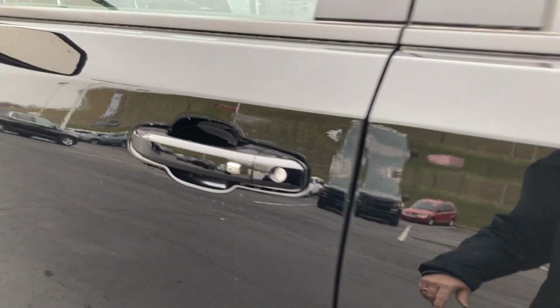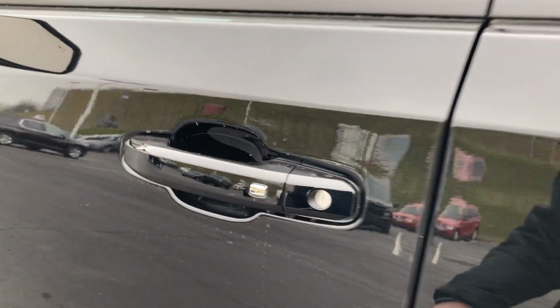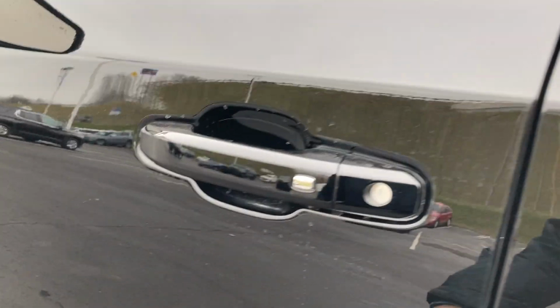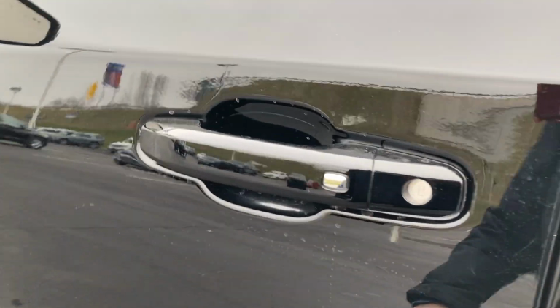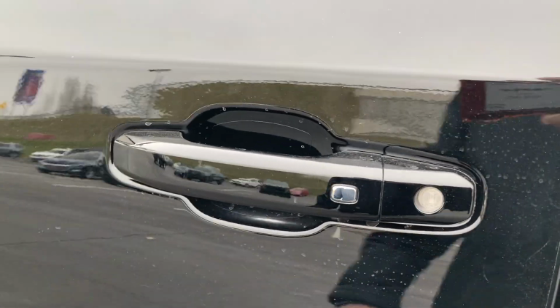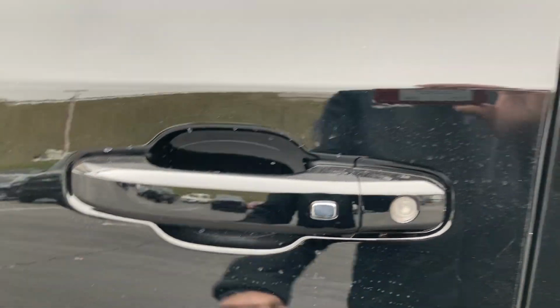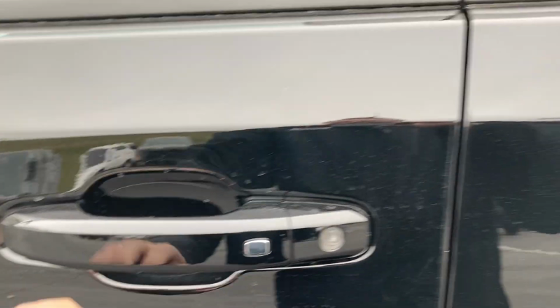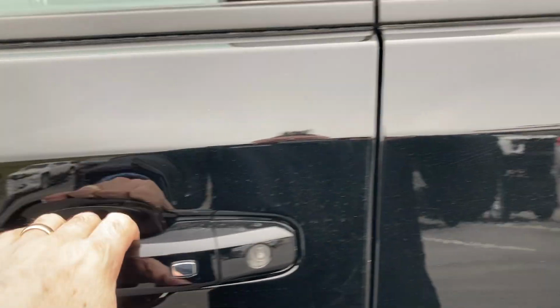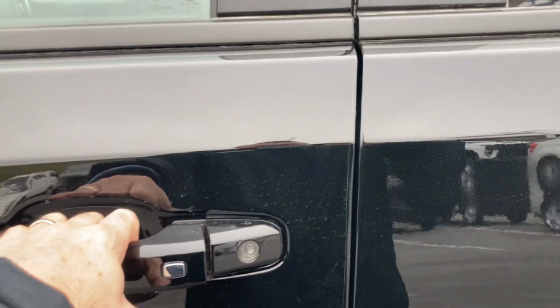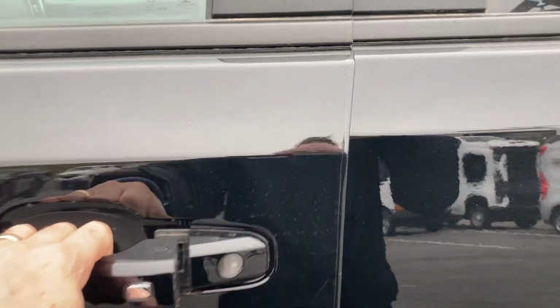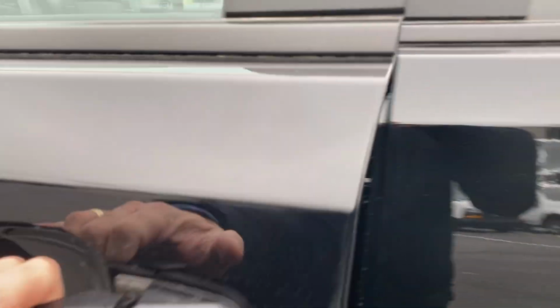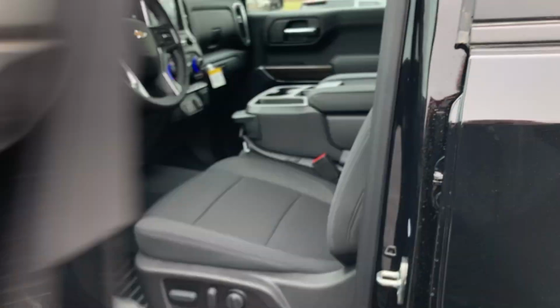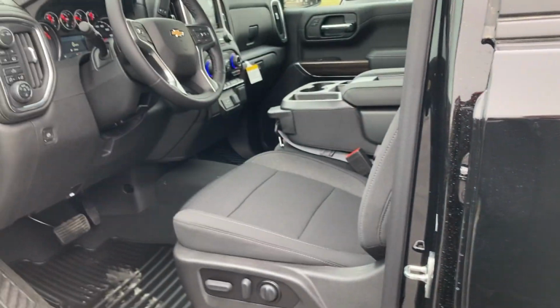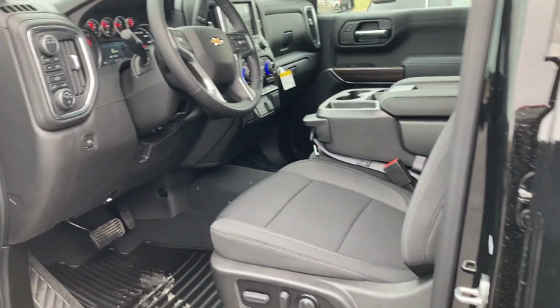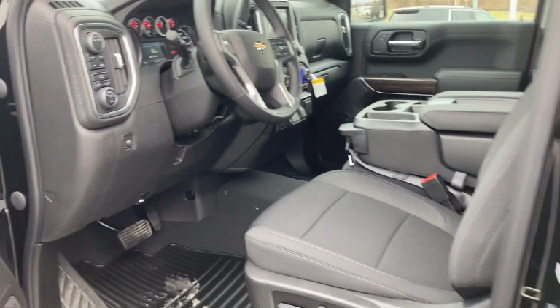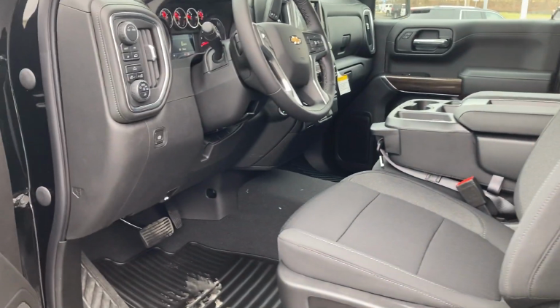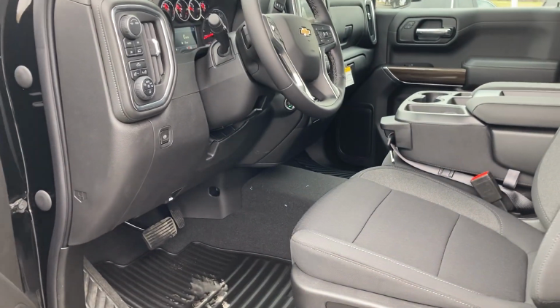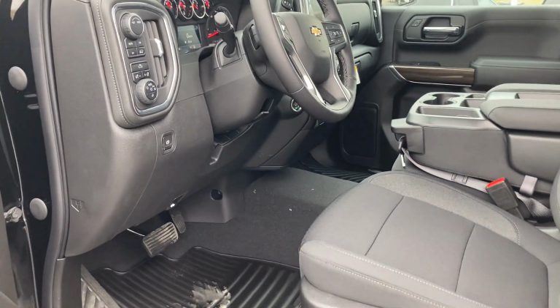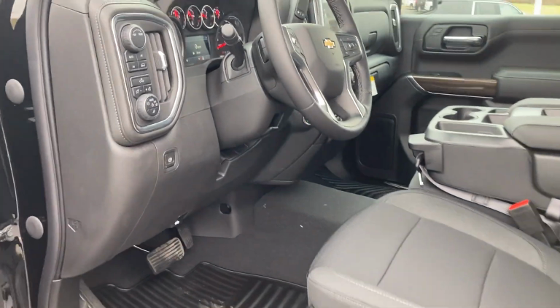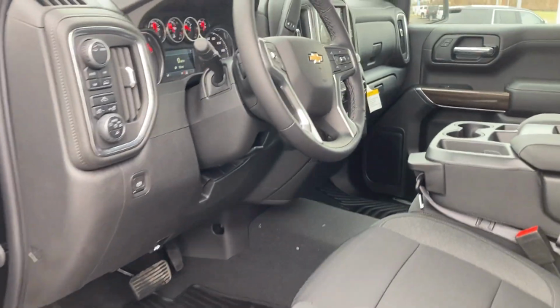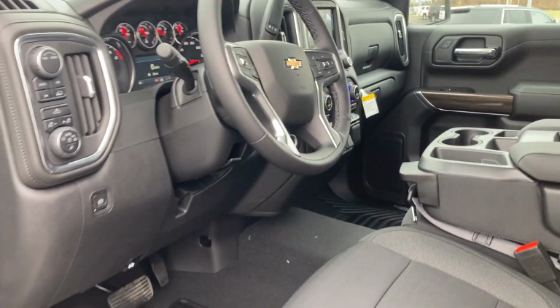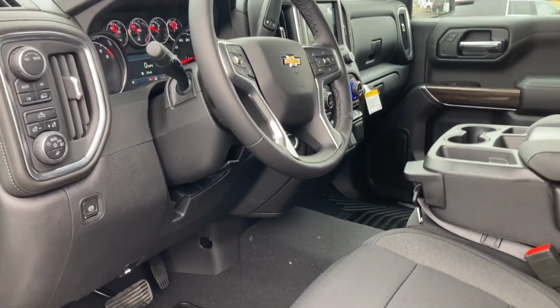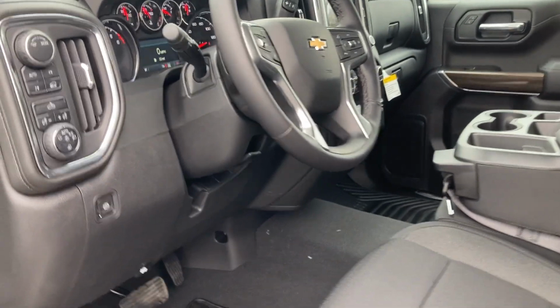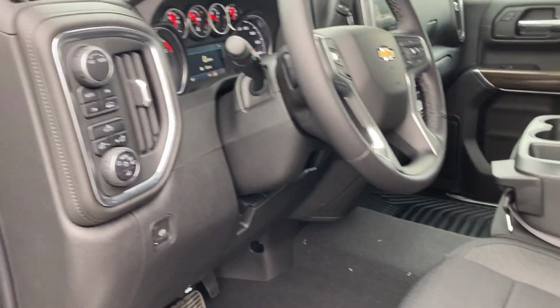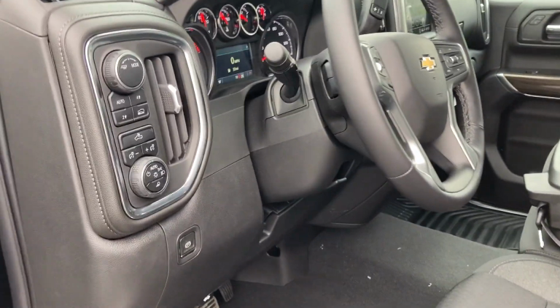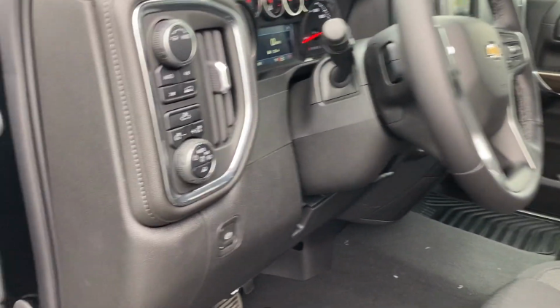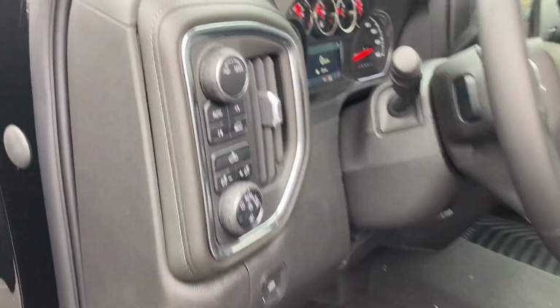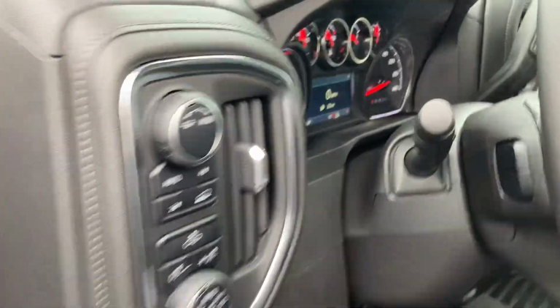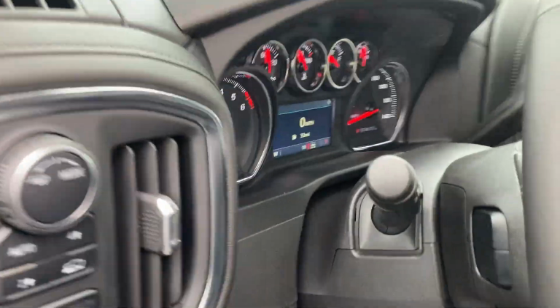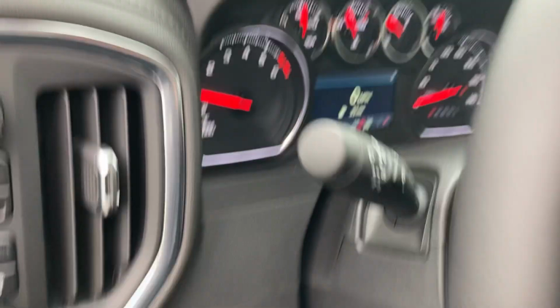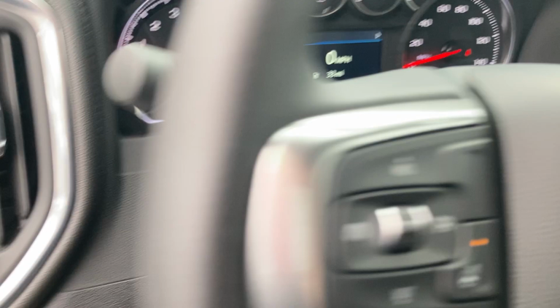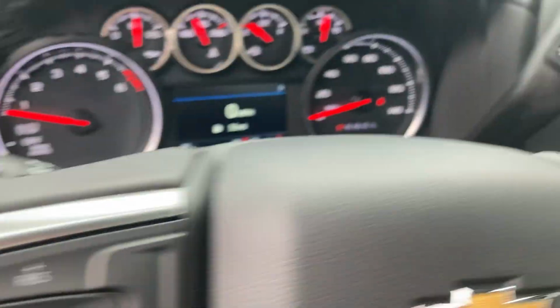With the push button on the handles to lock and unlock, and a push button on the dash to start the vehicle — keep the key in your pocket. Clean and simple.